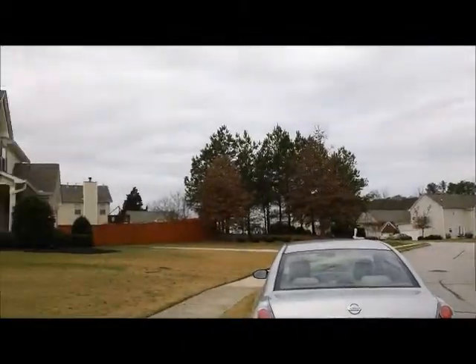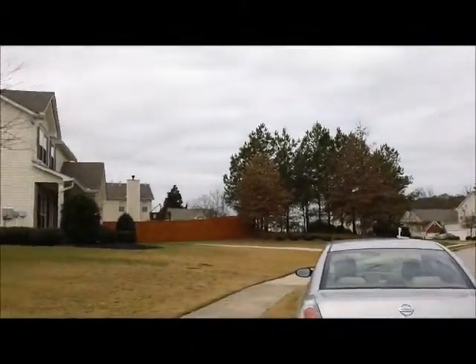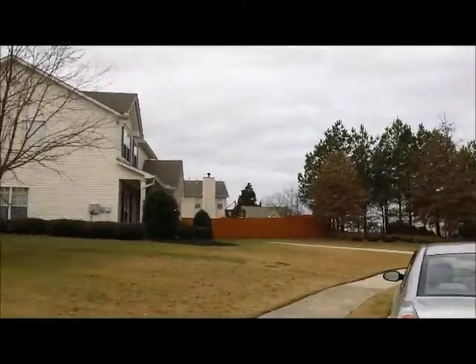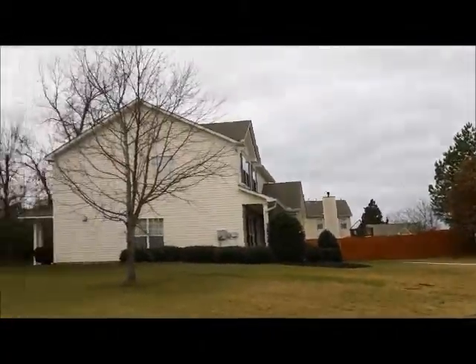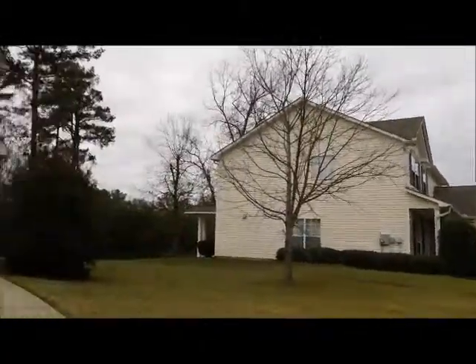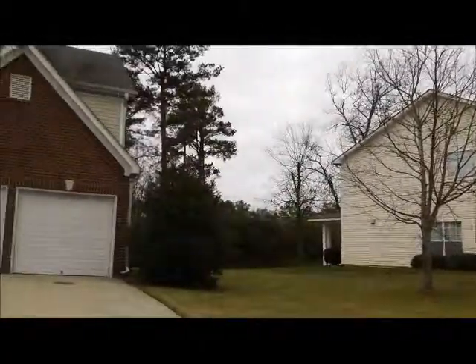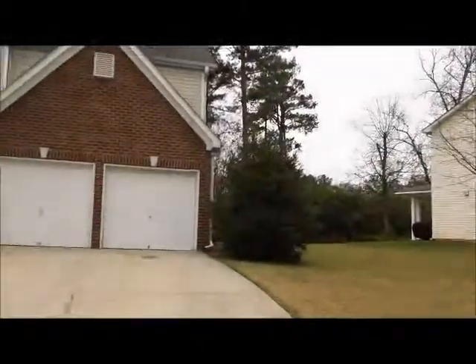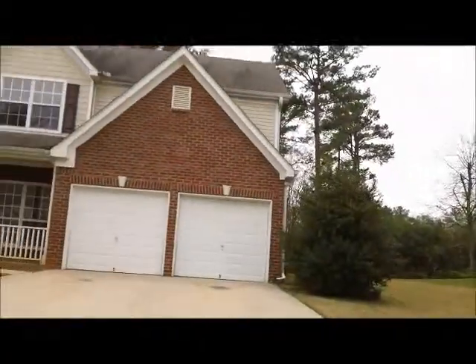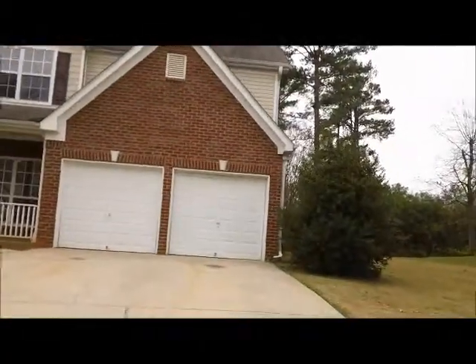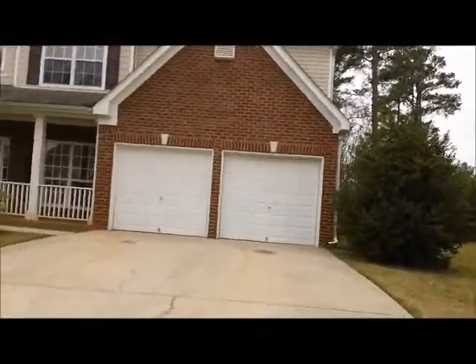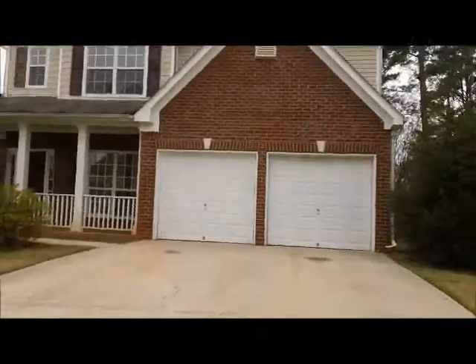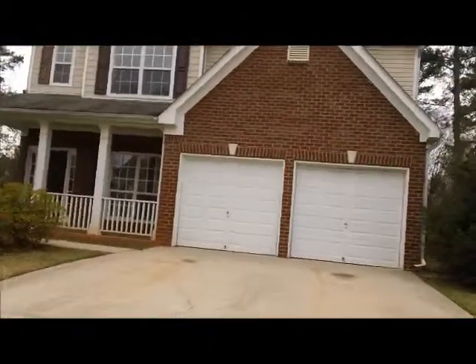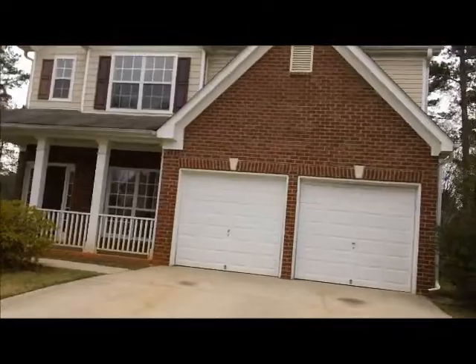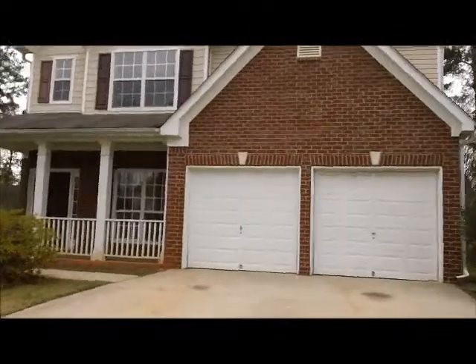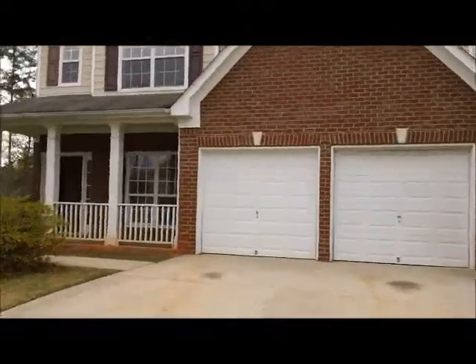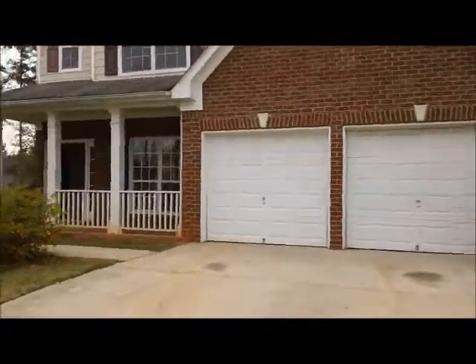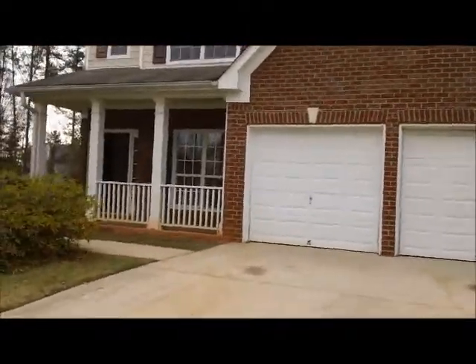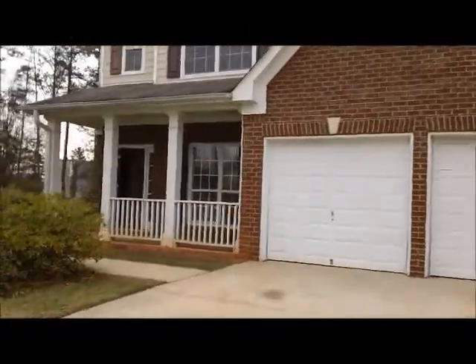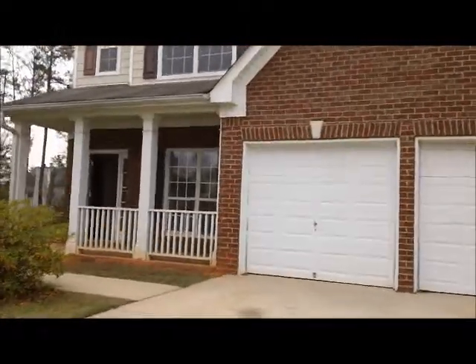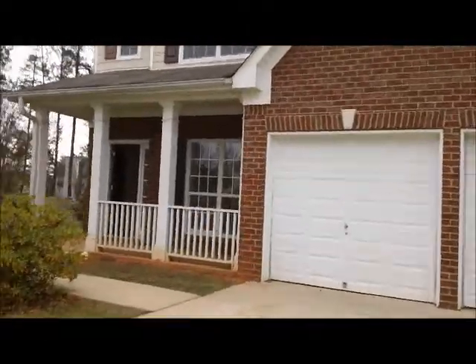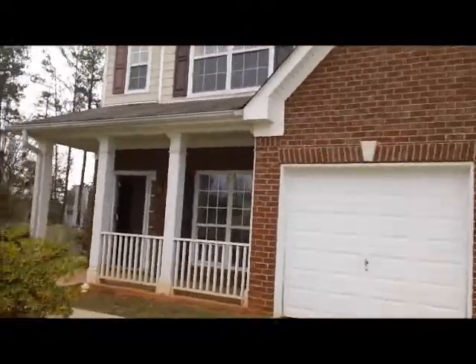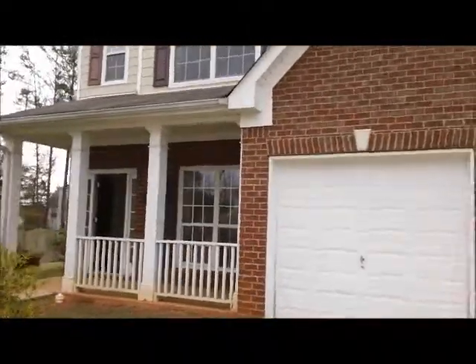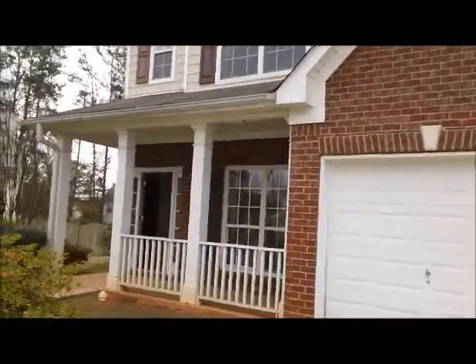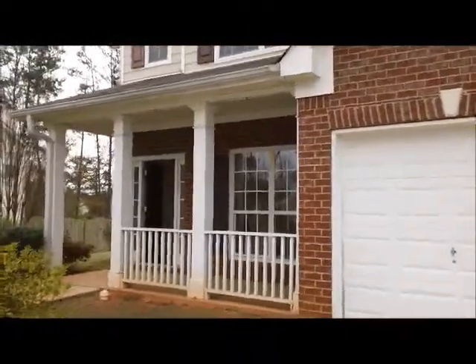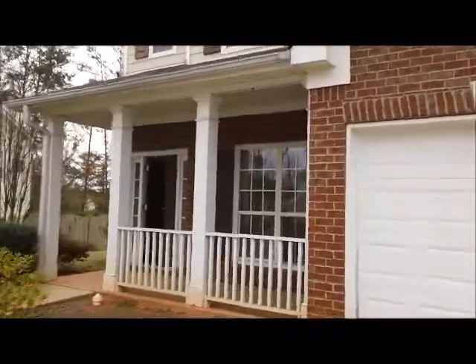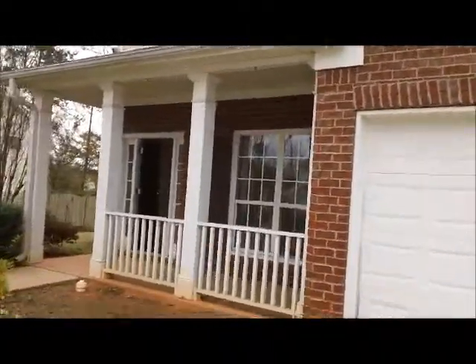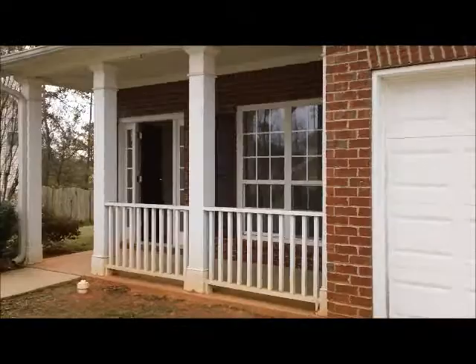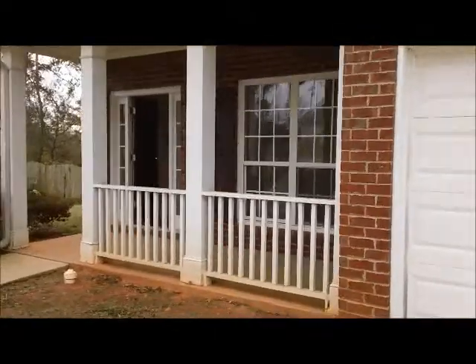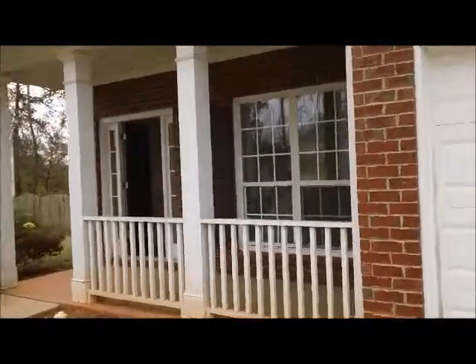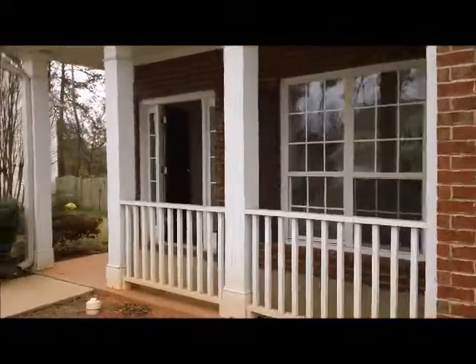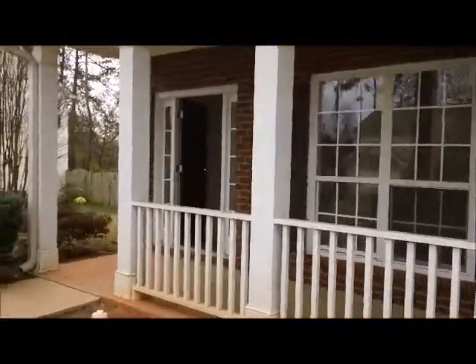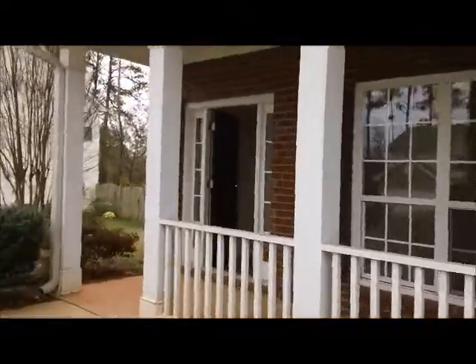It's very convenient to the 75 as well. Let's go on inside and take a look at this four bedroom, two and a half bath home. I believe it's just over 1,800 square feet. You can see it has a two car garage.